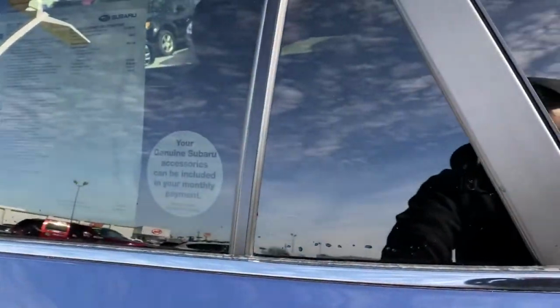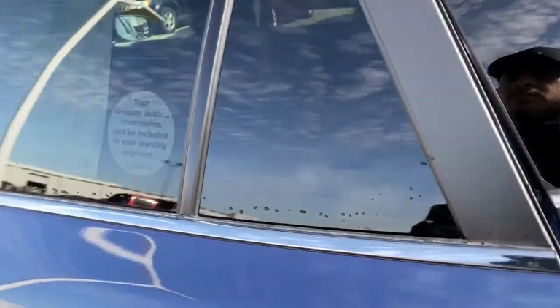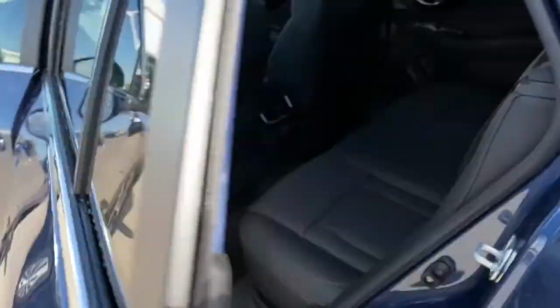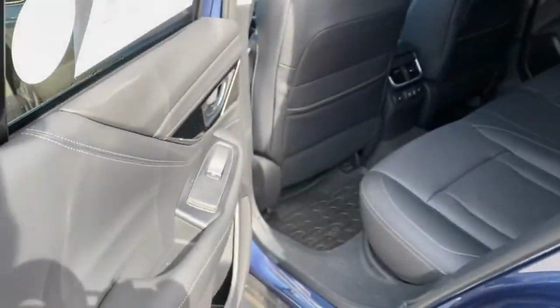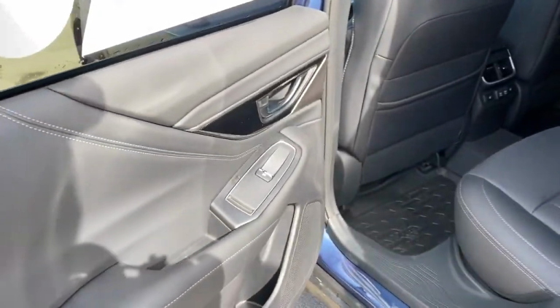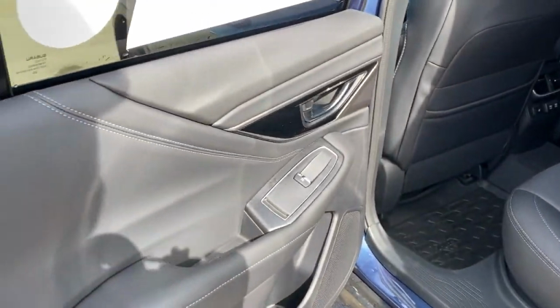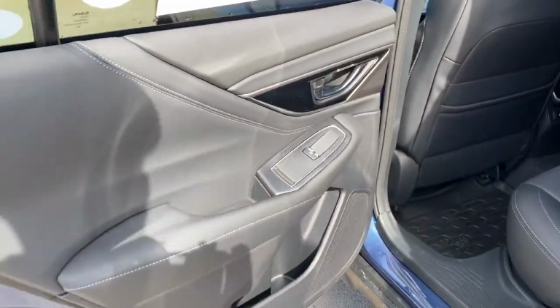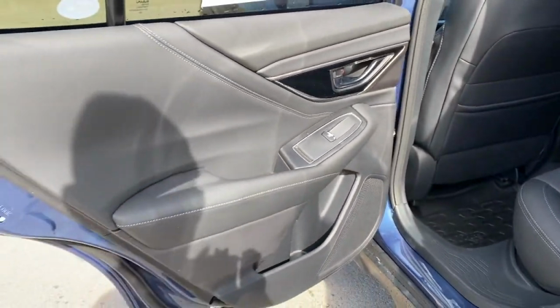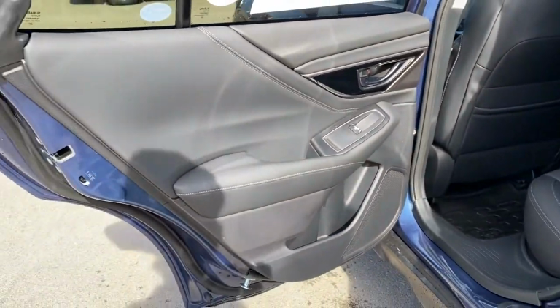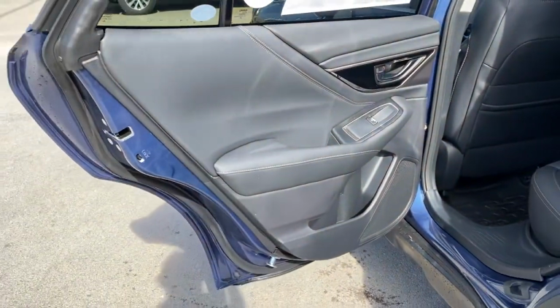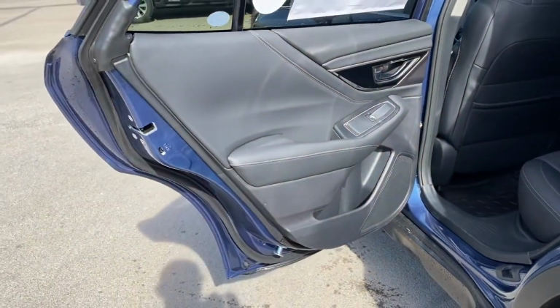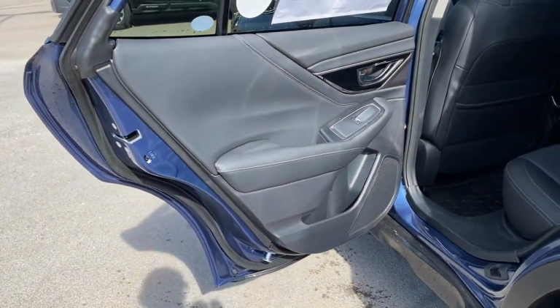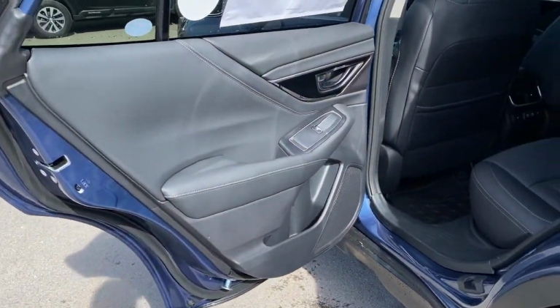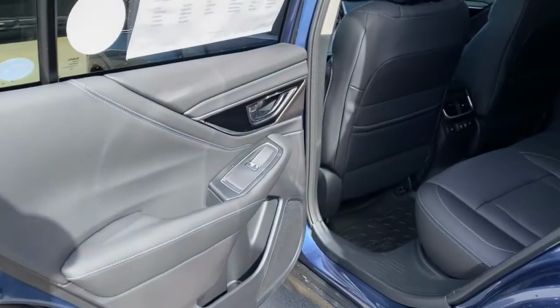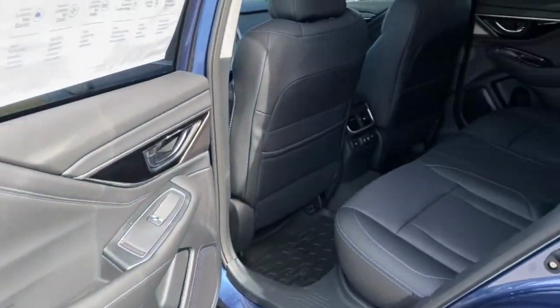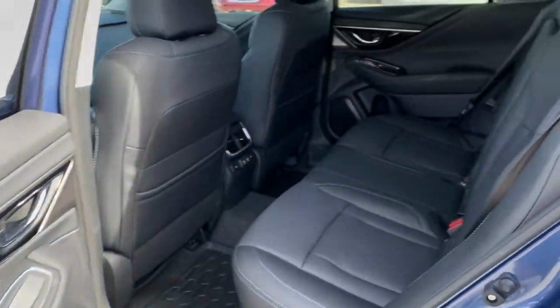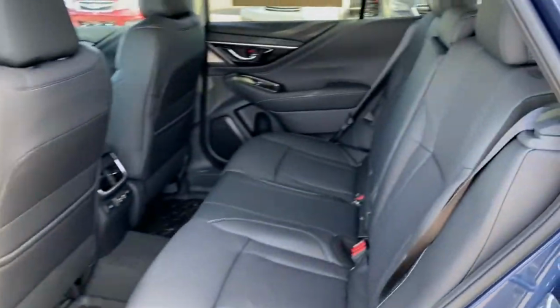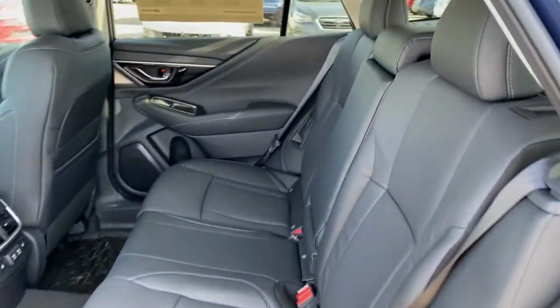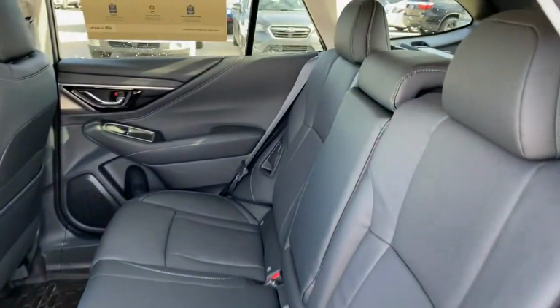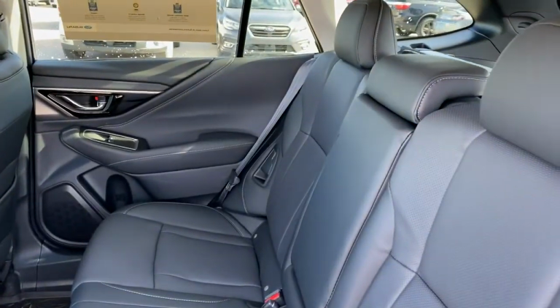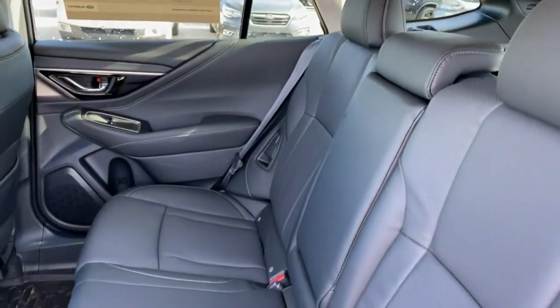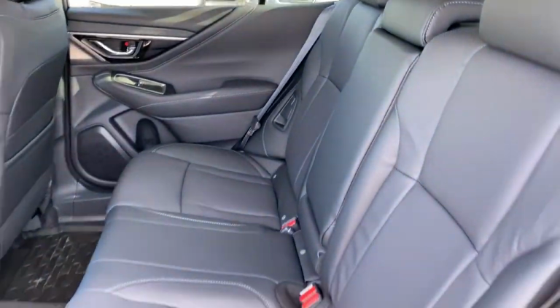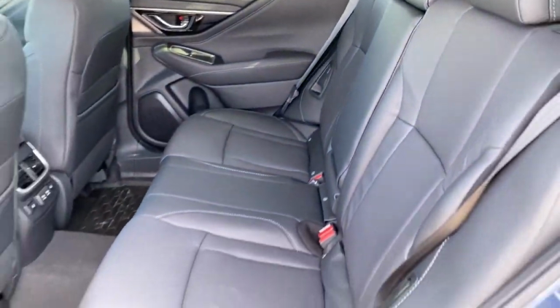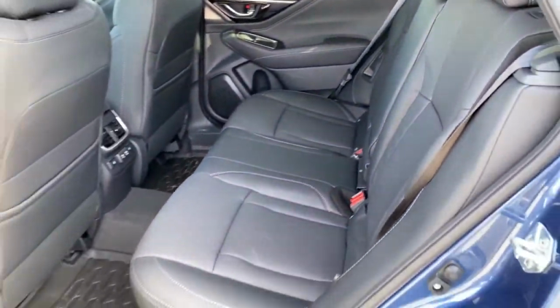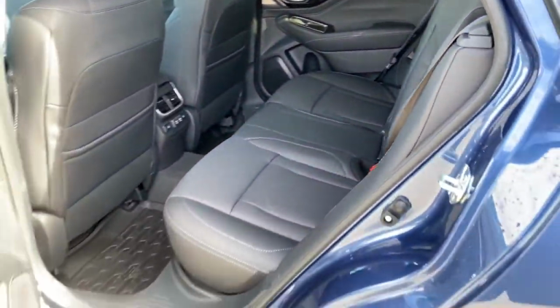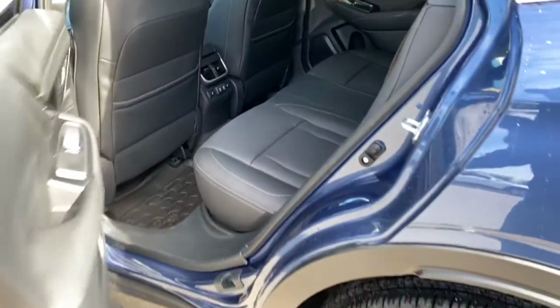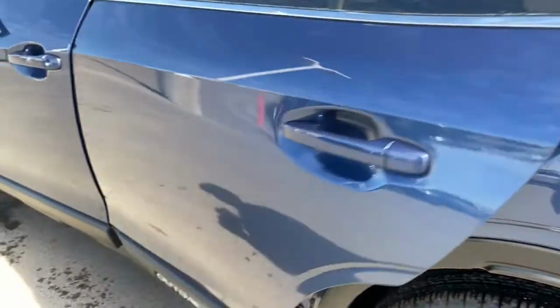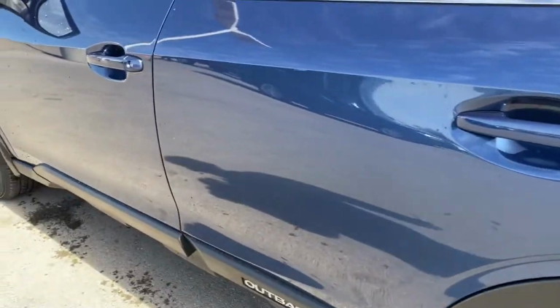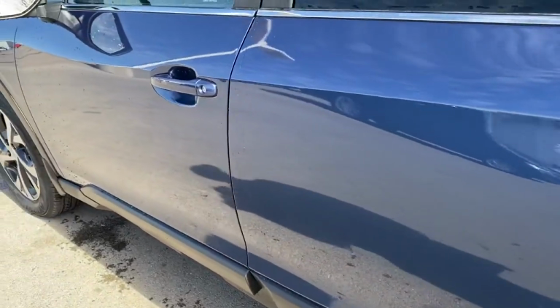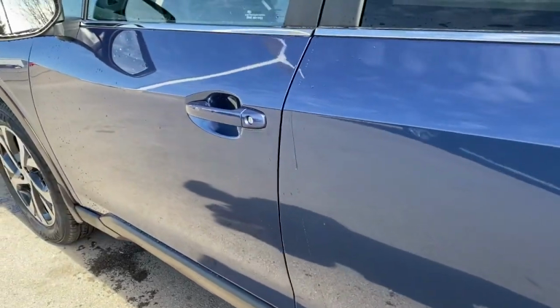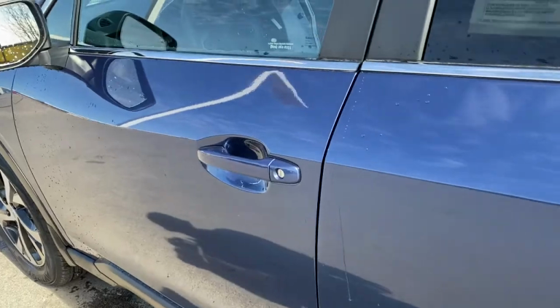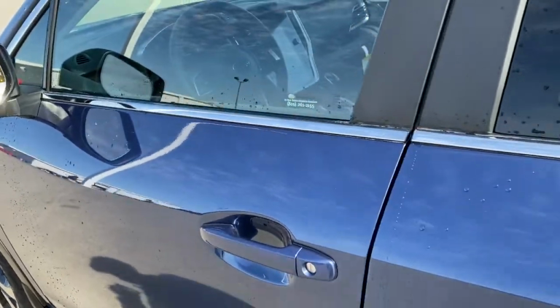Feel ready for whatever the road has in store in this rugged Outback. Treat yourself to a test drive today. Our staff will toss you the keys and give you an outstanding customer experience.